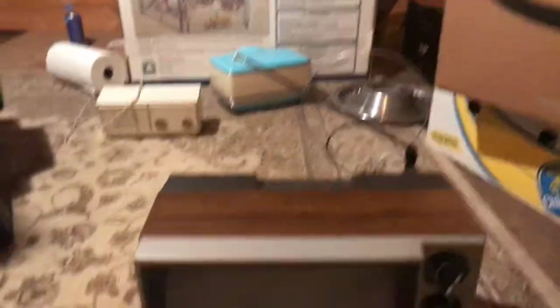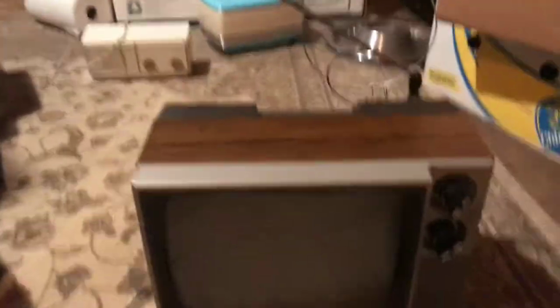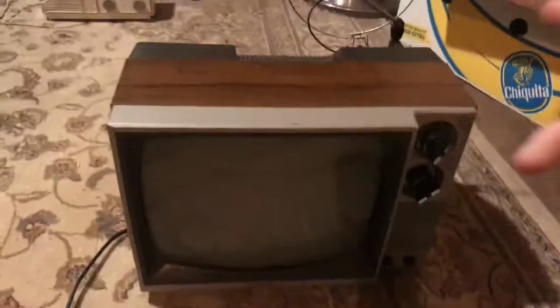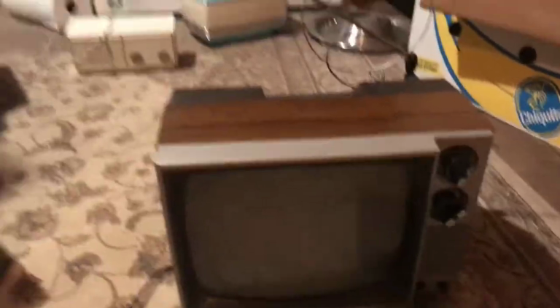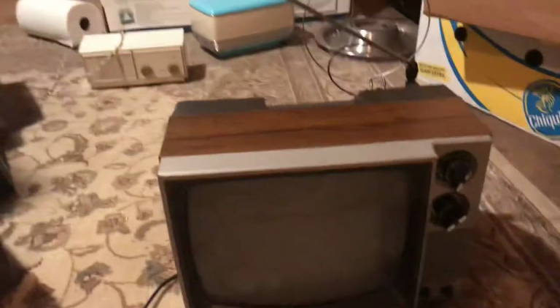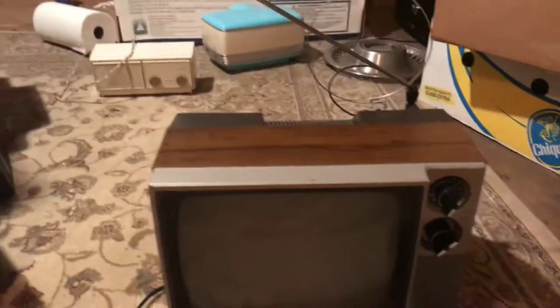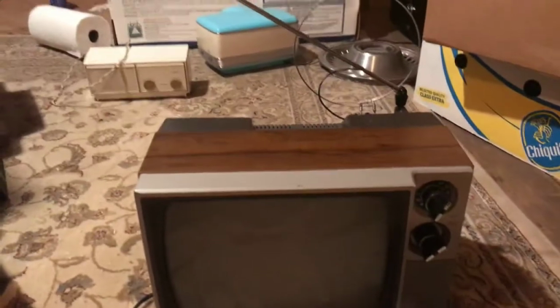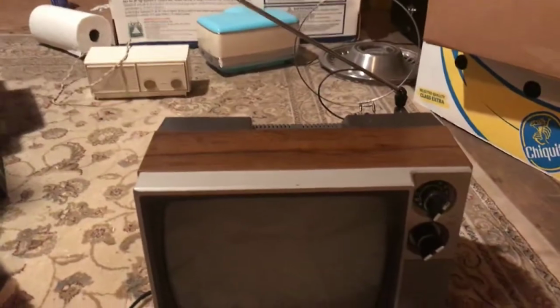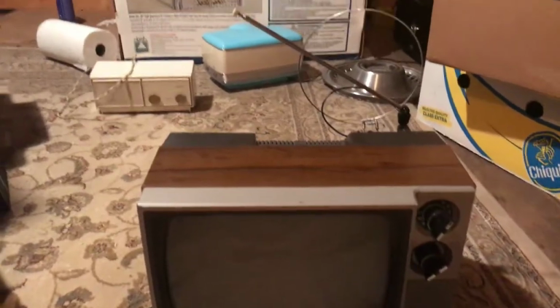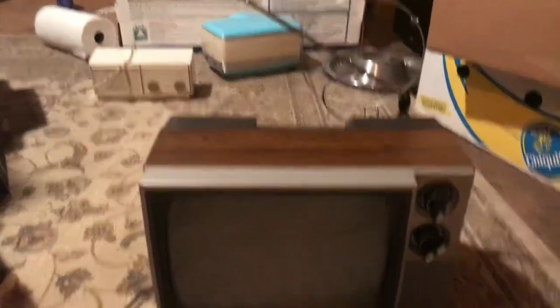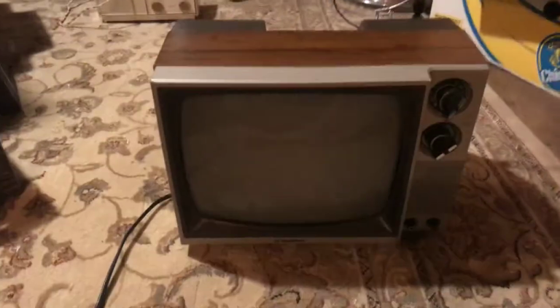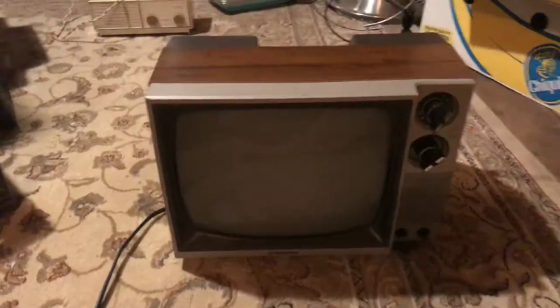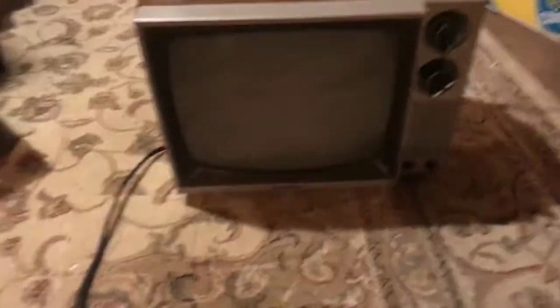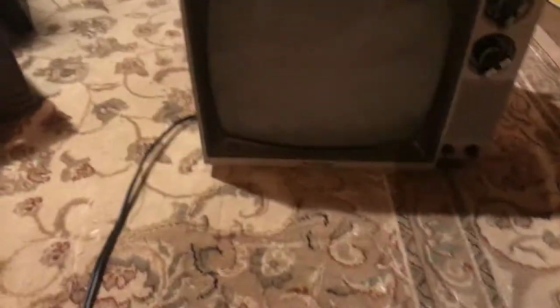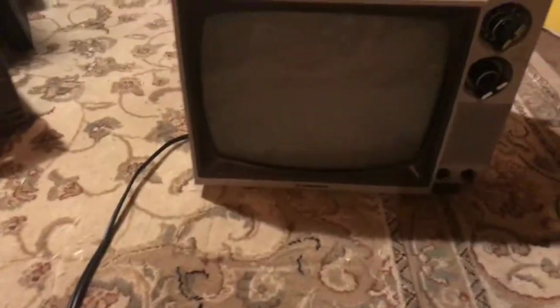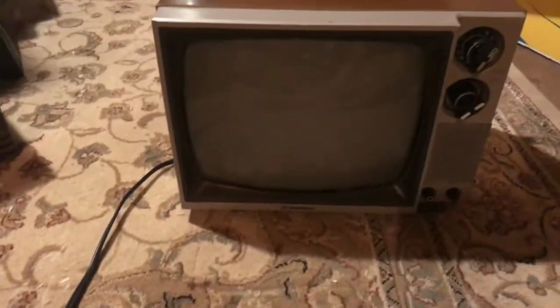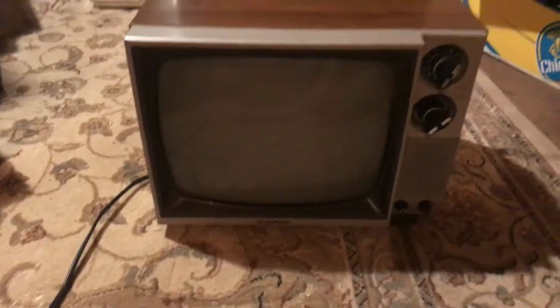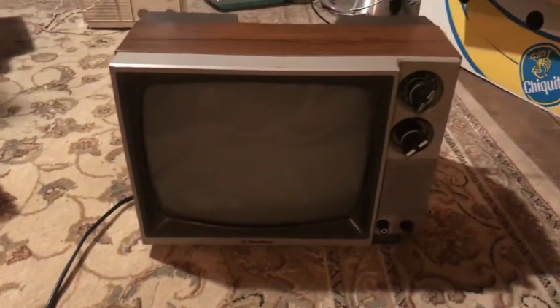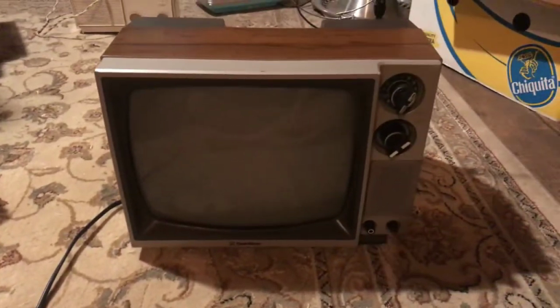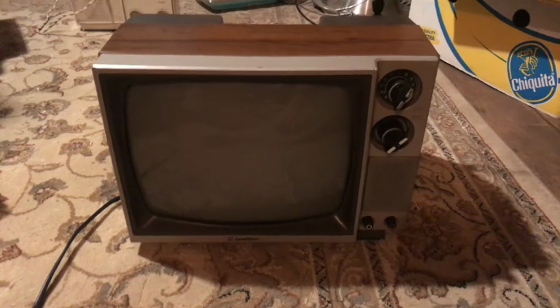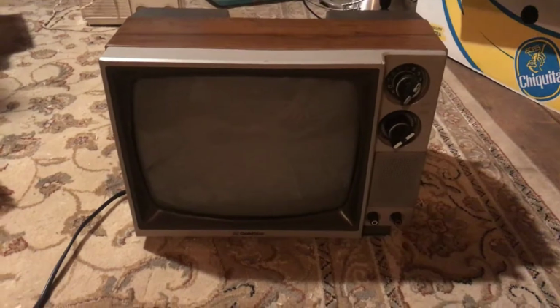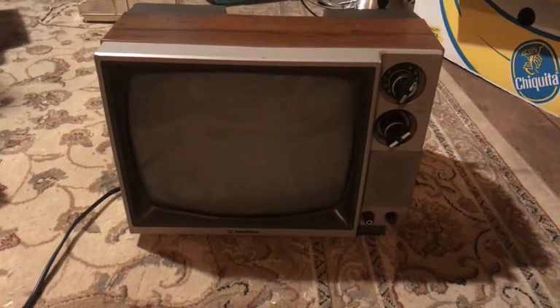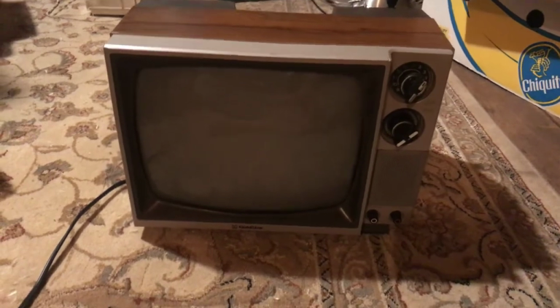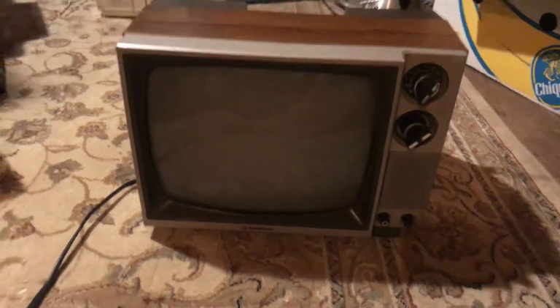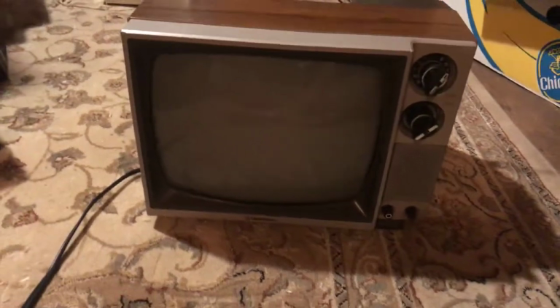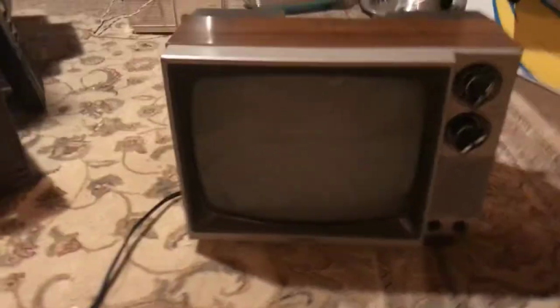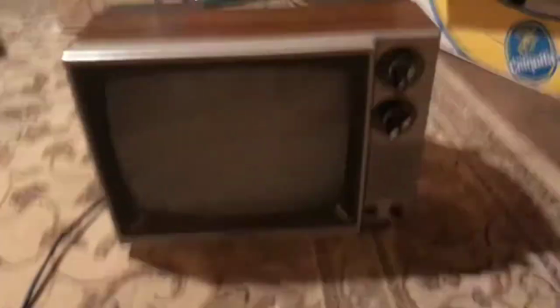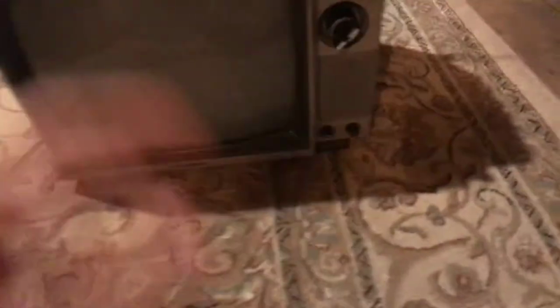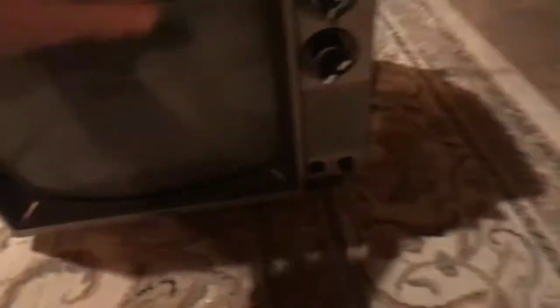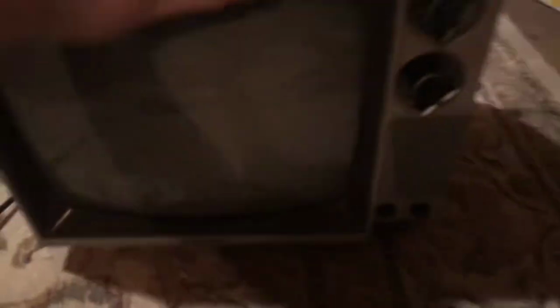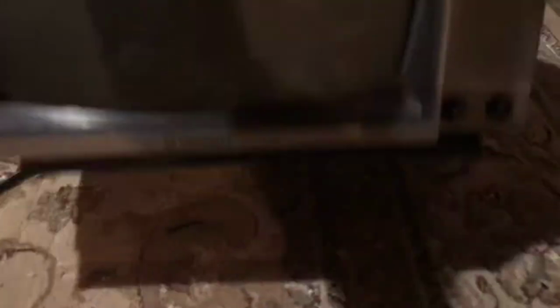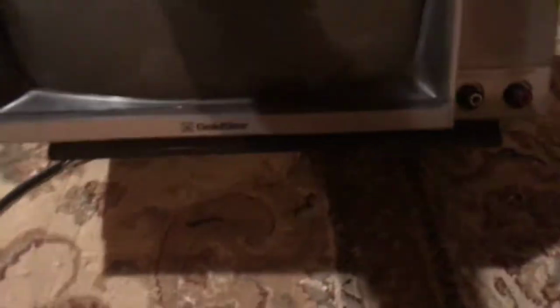It came with all these cool antennas. I got it on eBay a while ago. But yeah, it's my first knob television and I've loved this thing because it's in amazing shape.